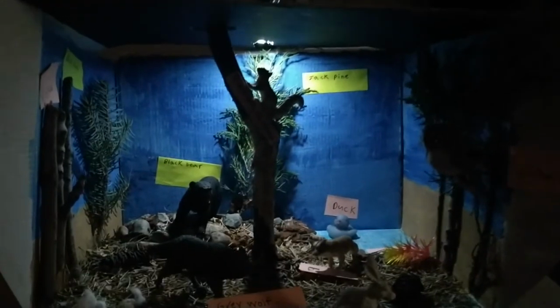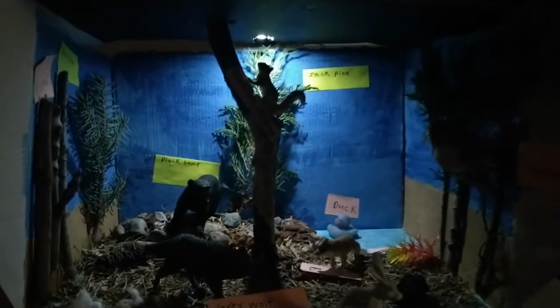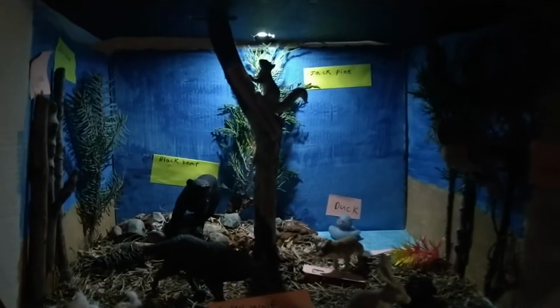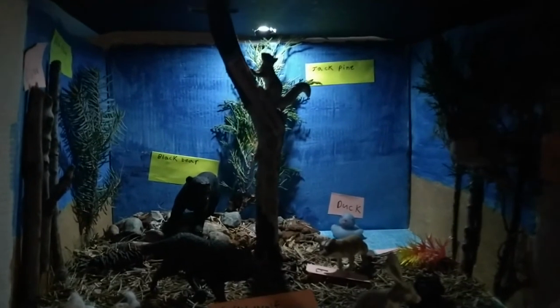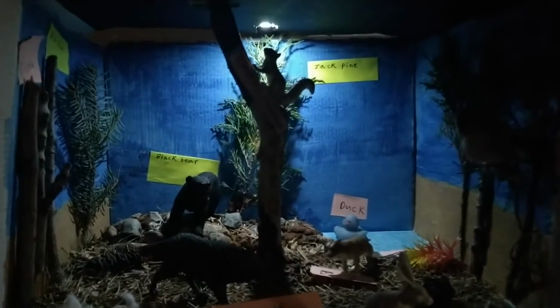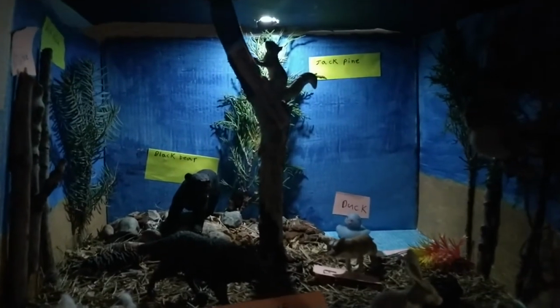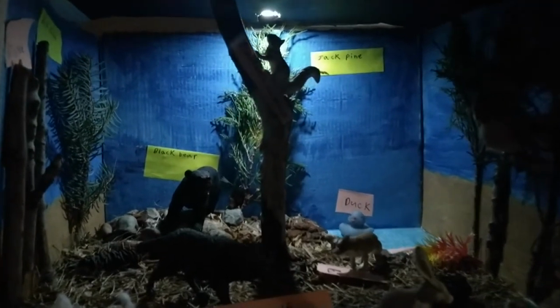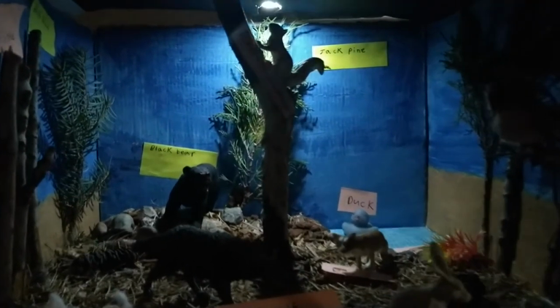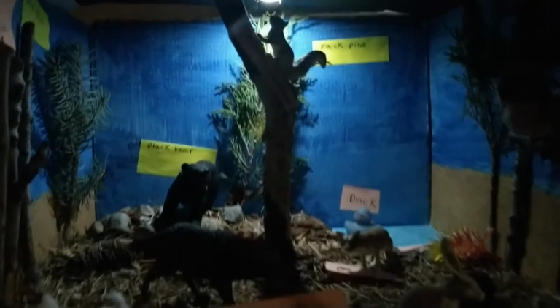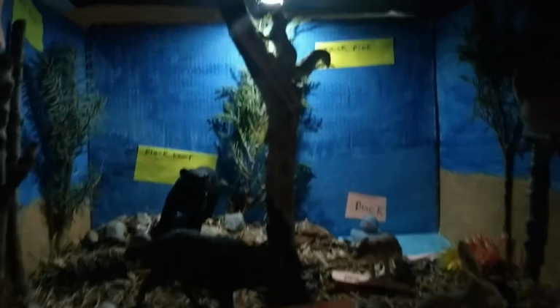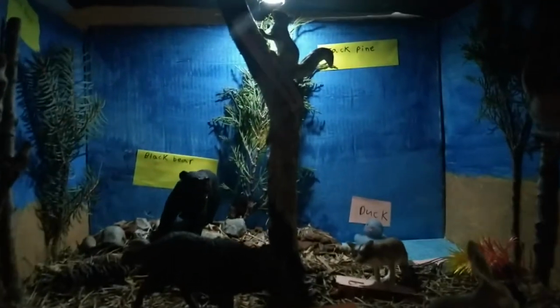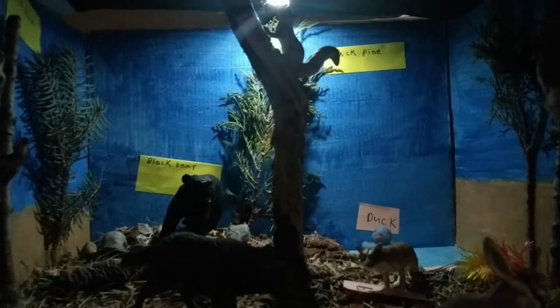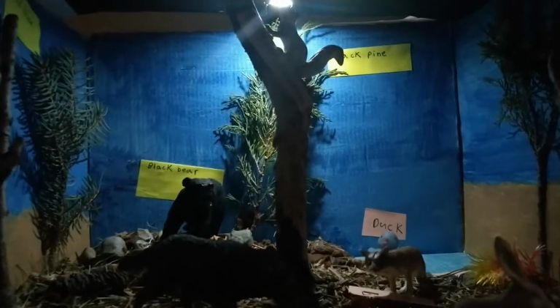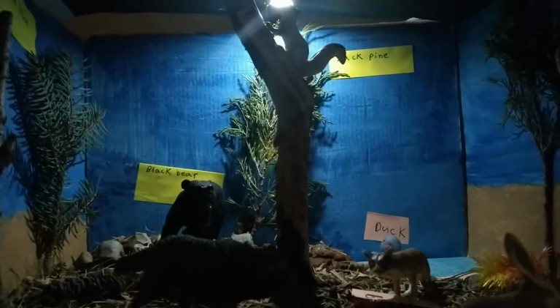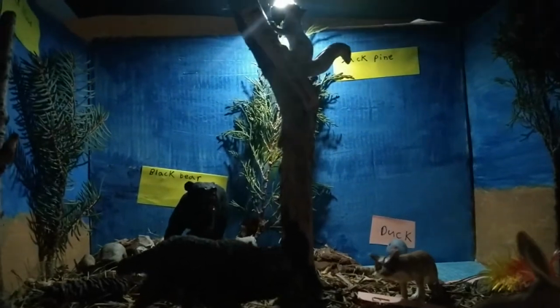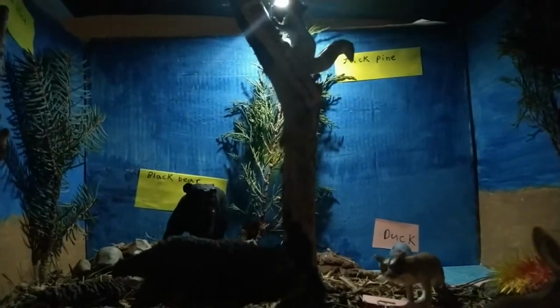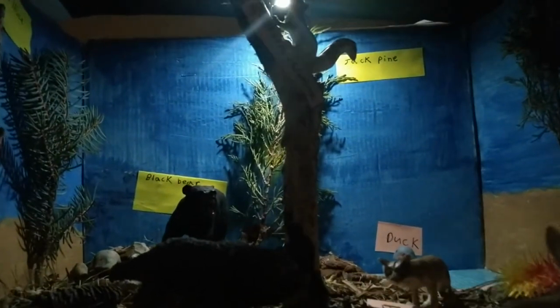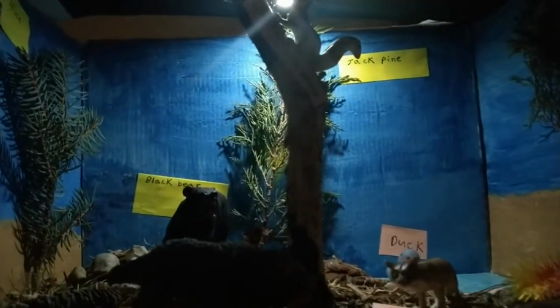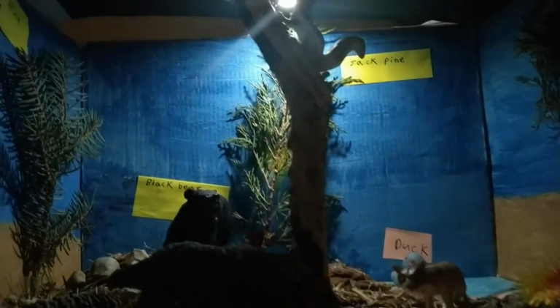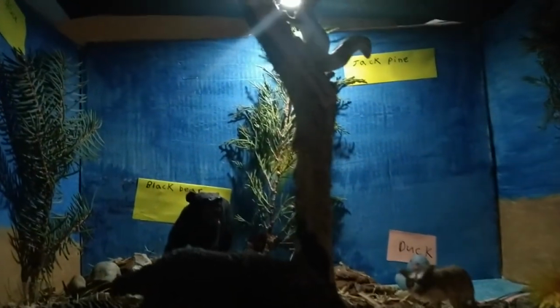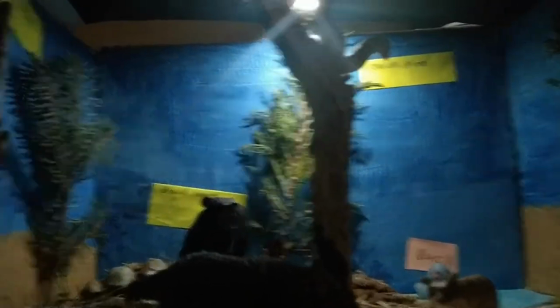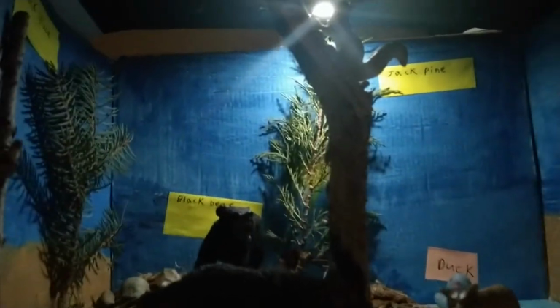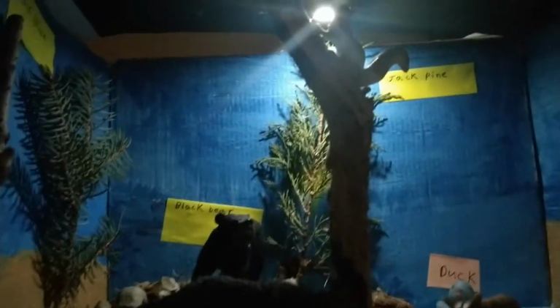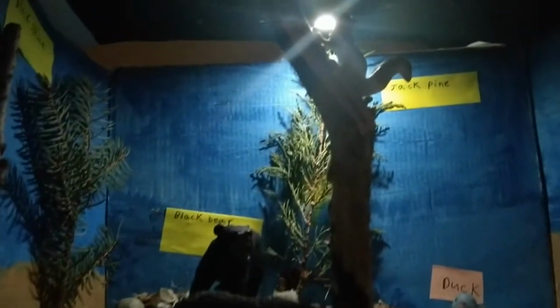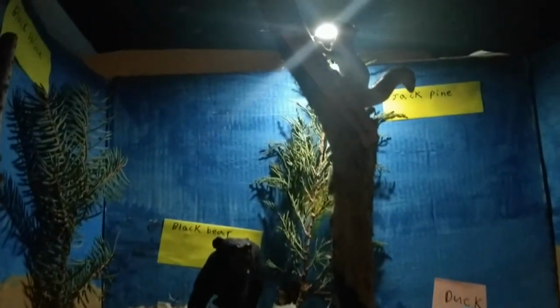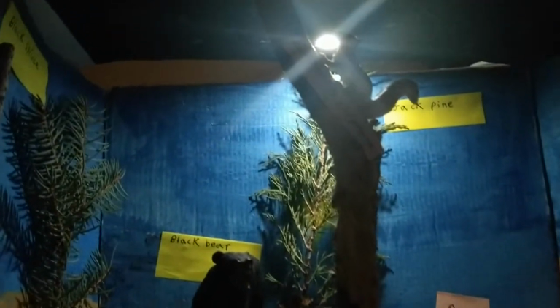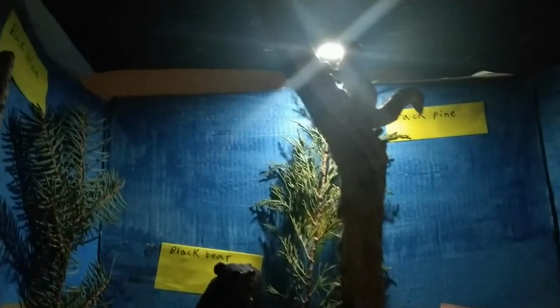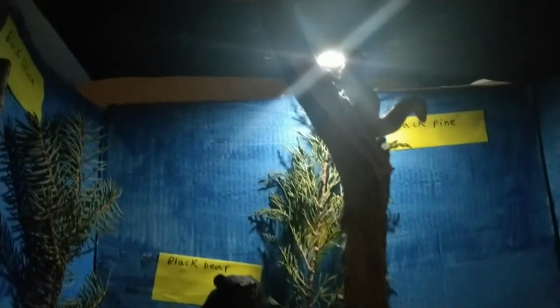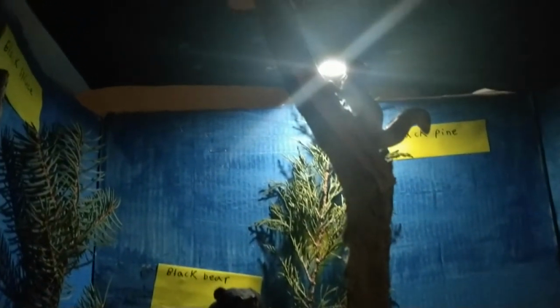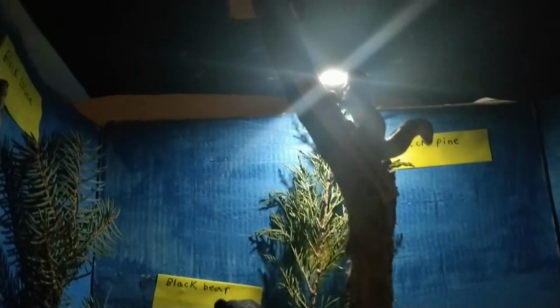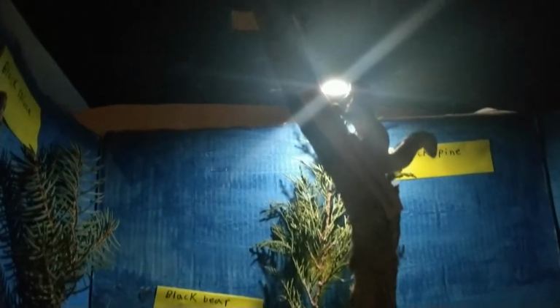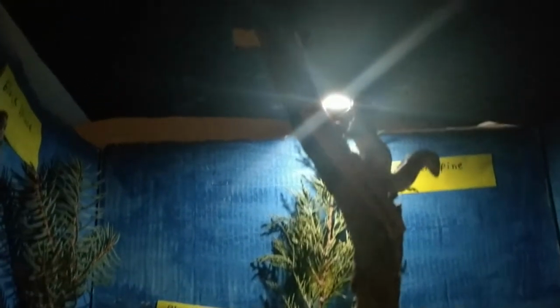So this is what it might look like in the boreal forest on a moonlit lake night.